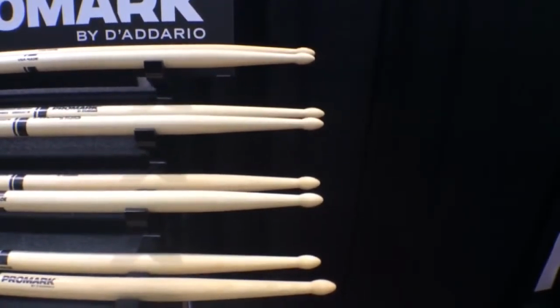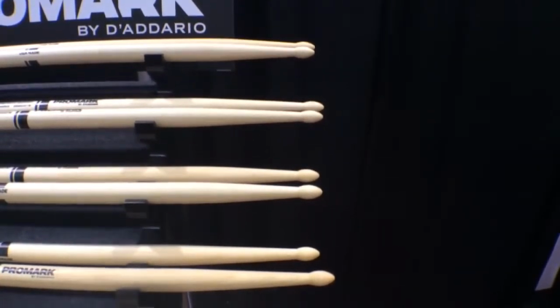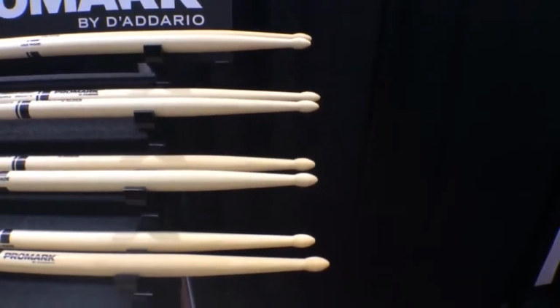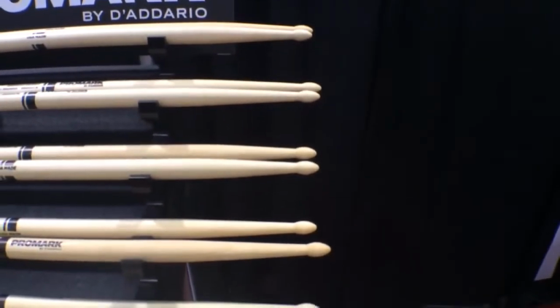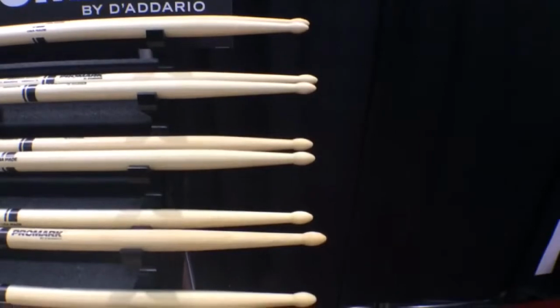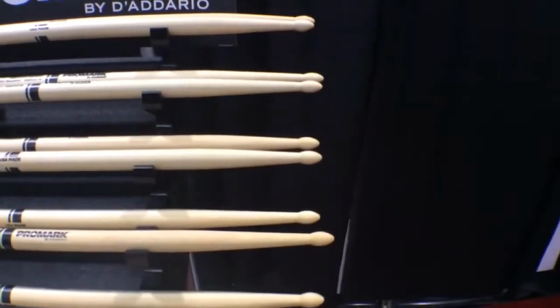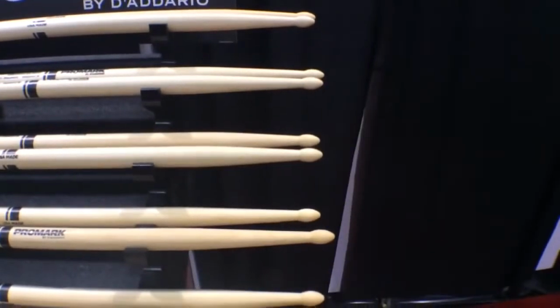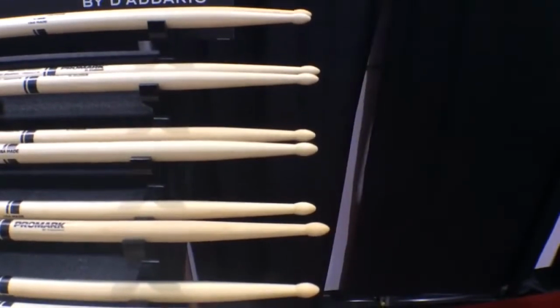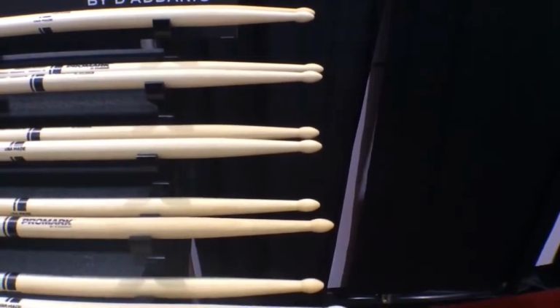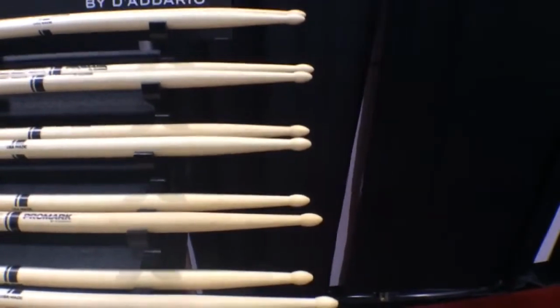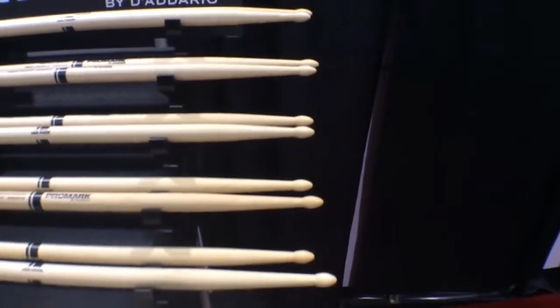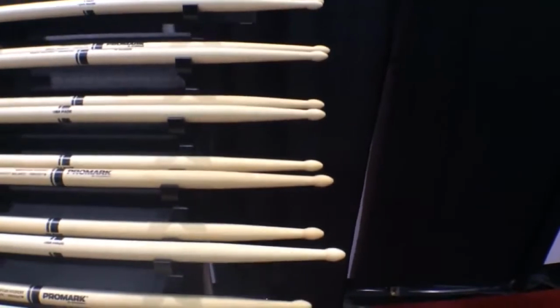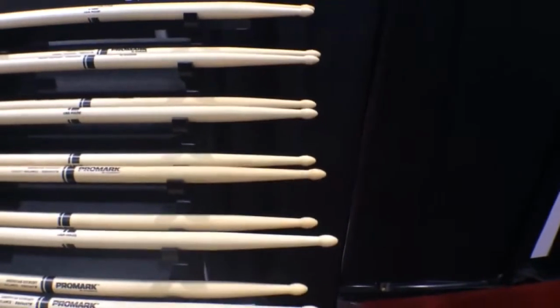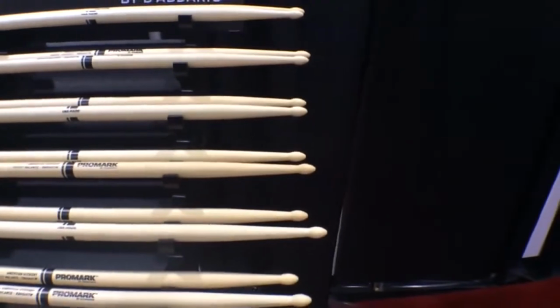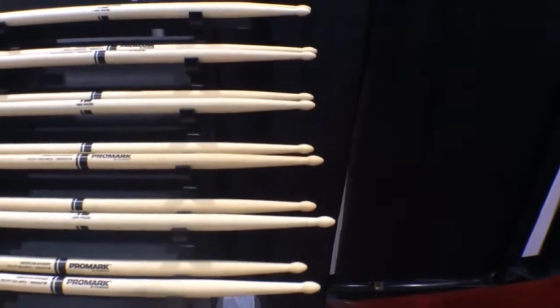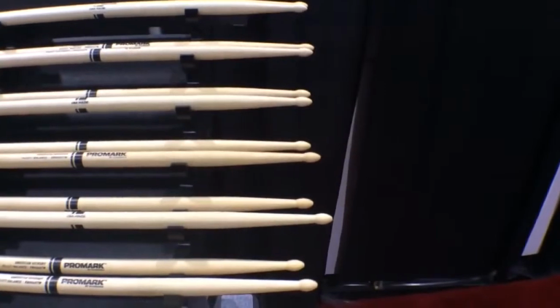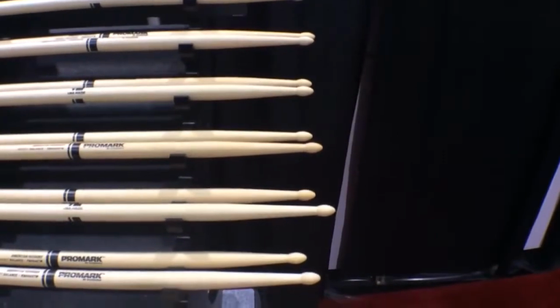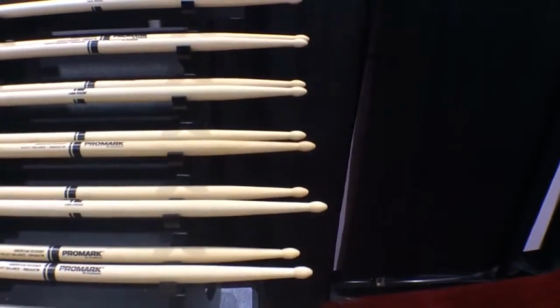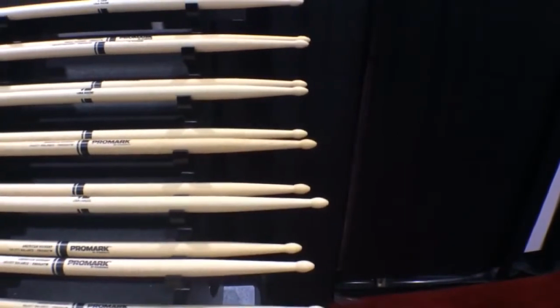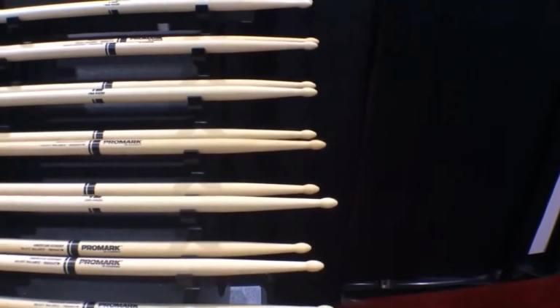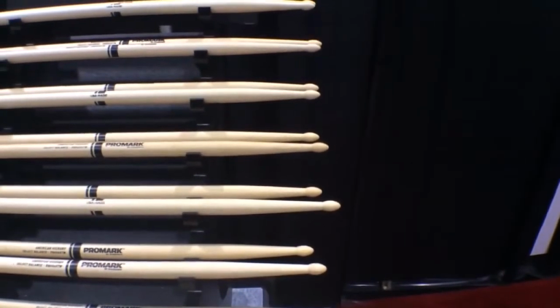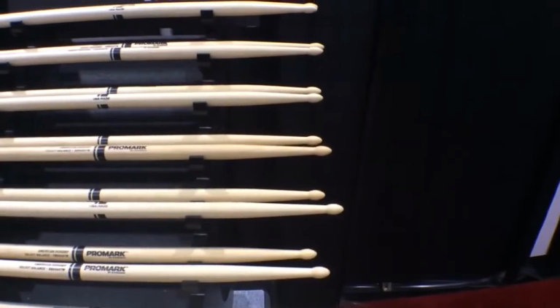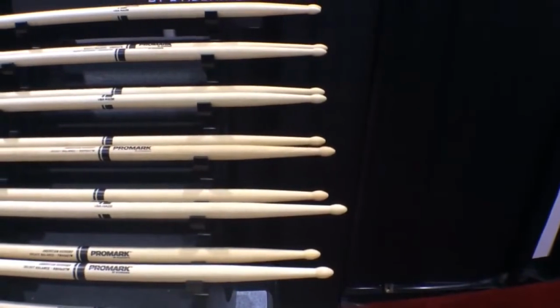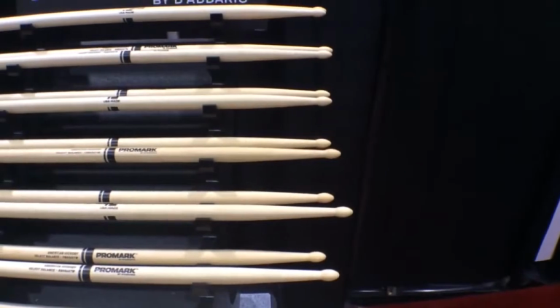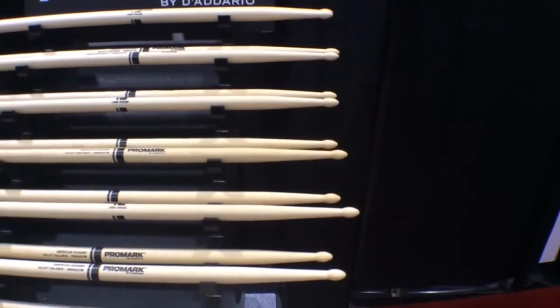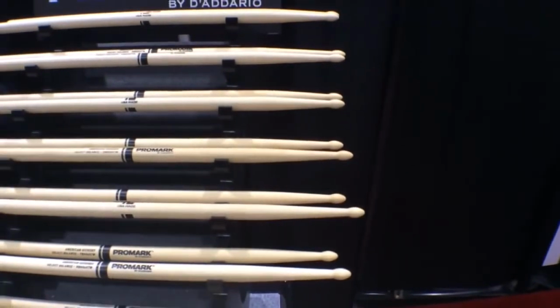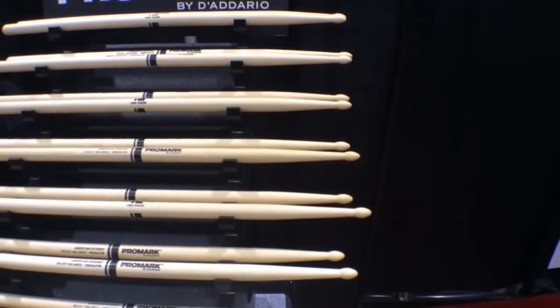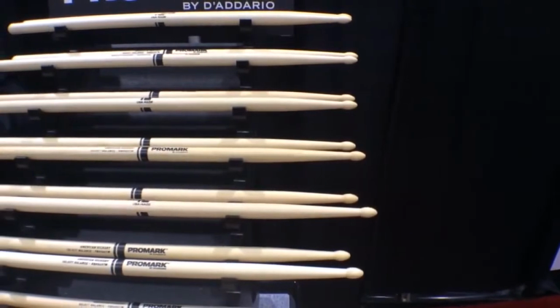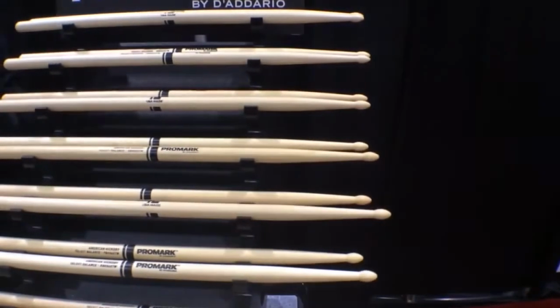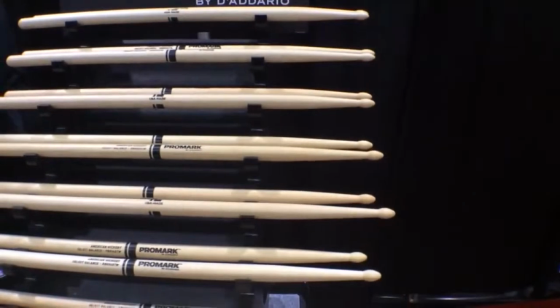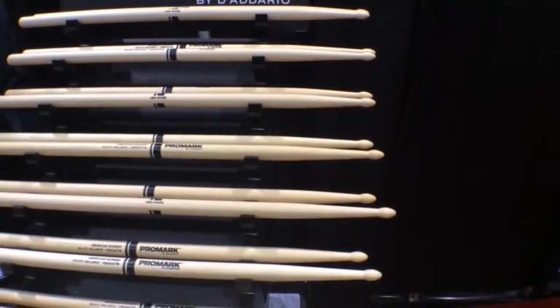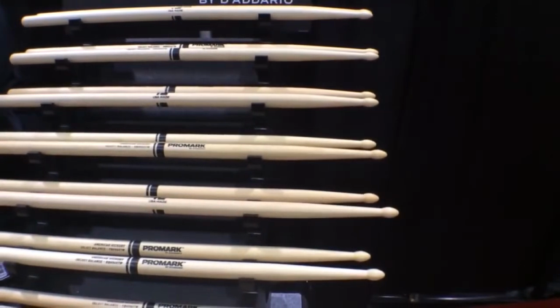We then elongated that taper to three inches and called it the Rebound Balance series. This series shifts the weight towards the back end of the stick, over-accentuates the rebound, and gives you a little bit of ease playing faster and at a lower dynamic.